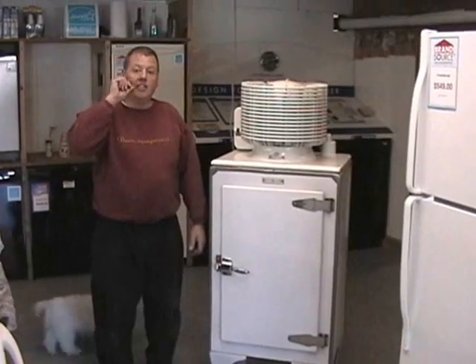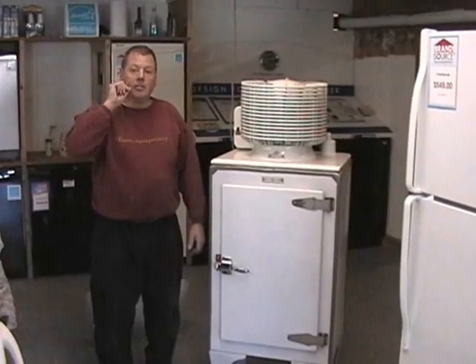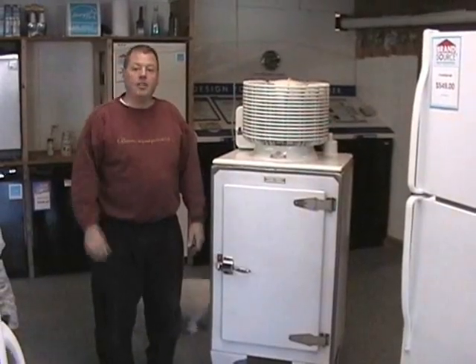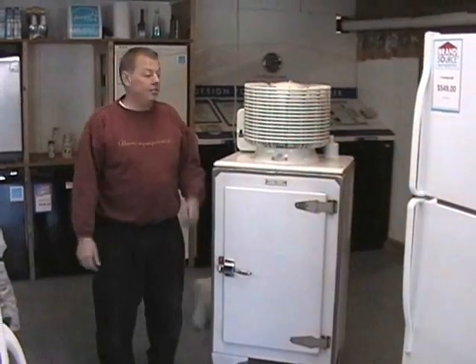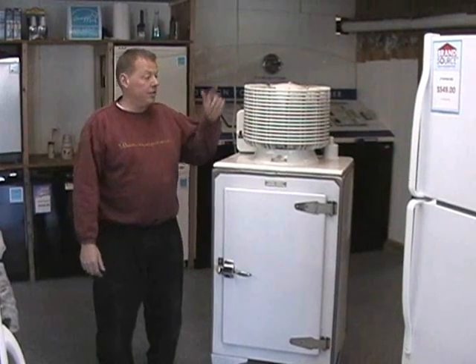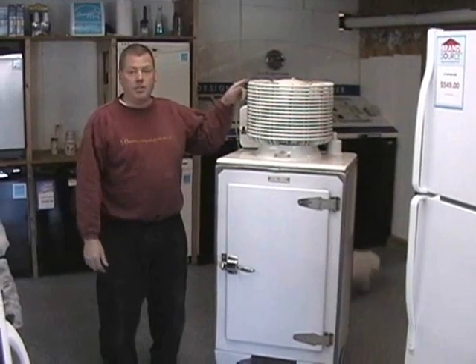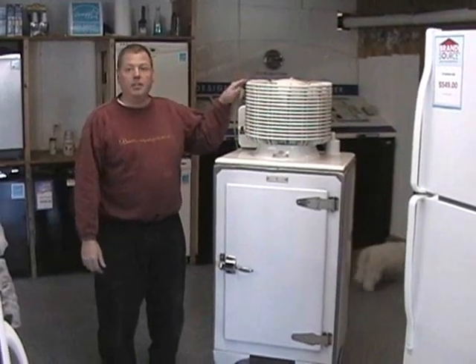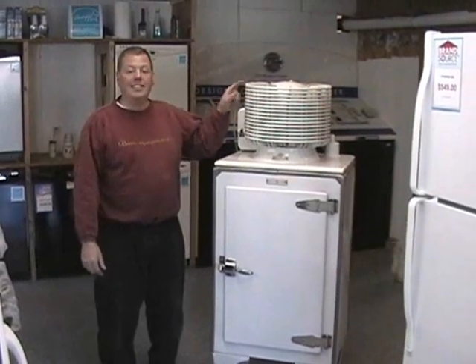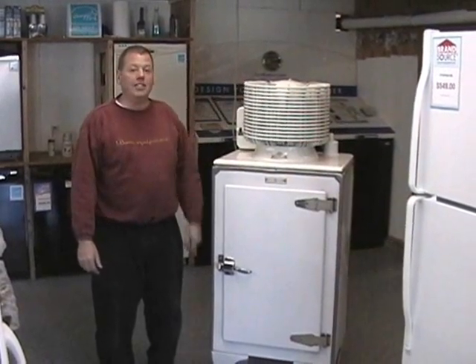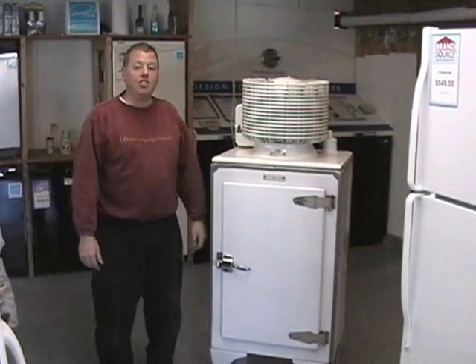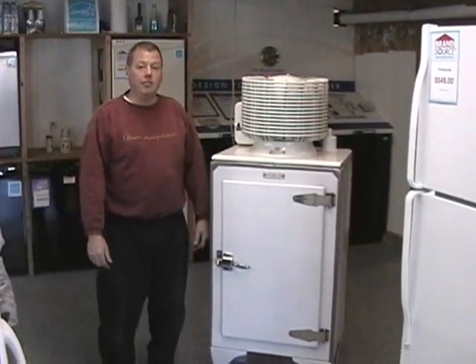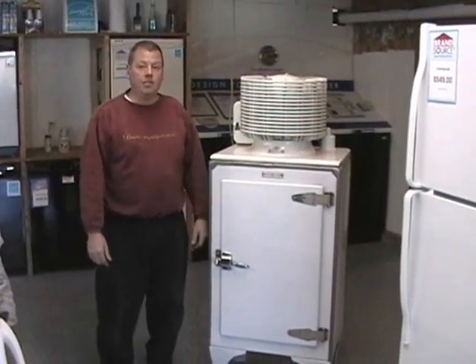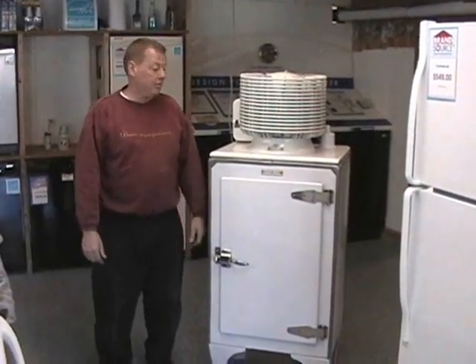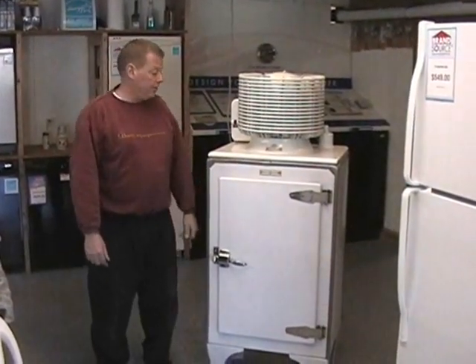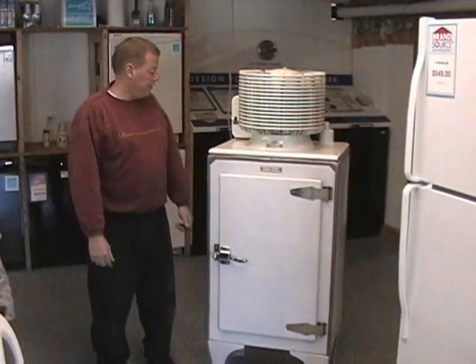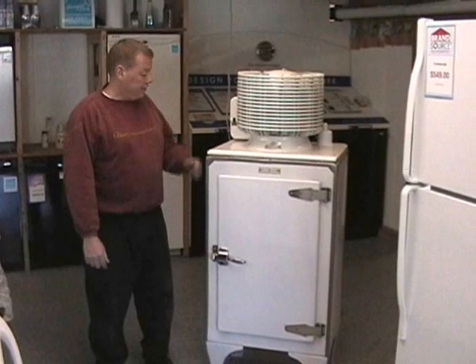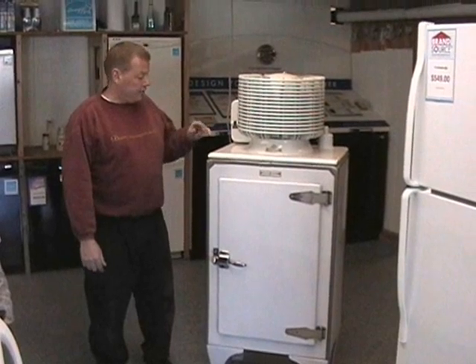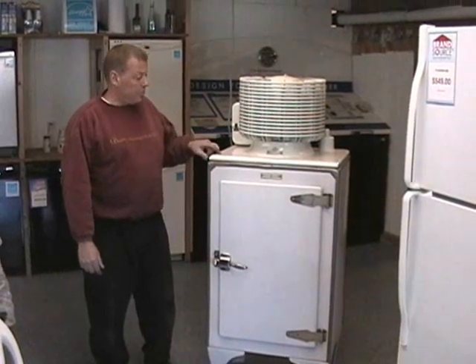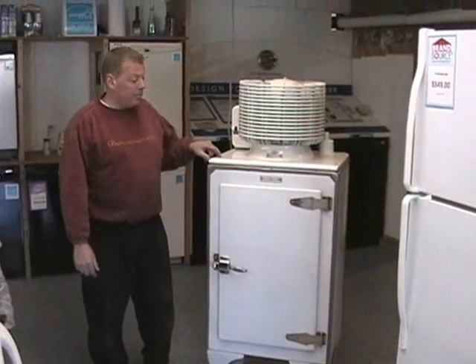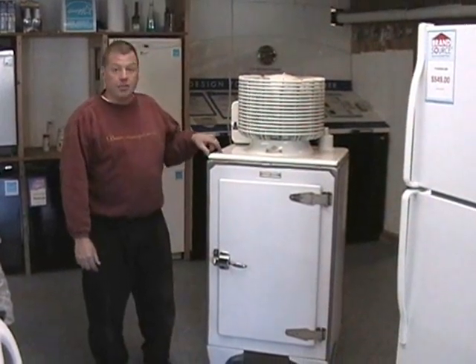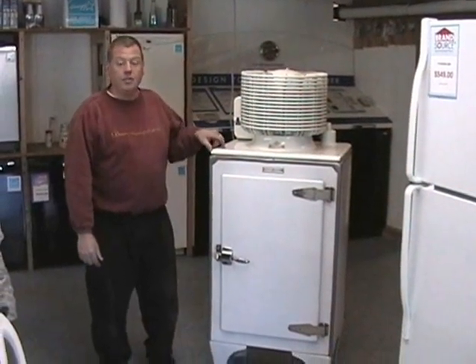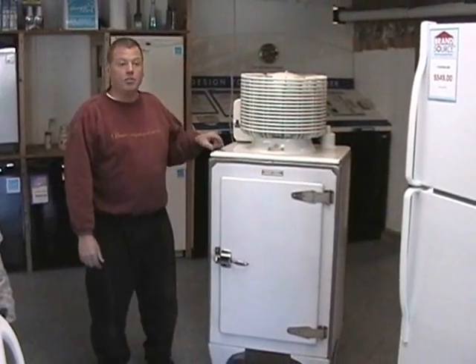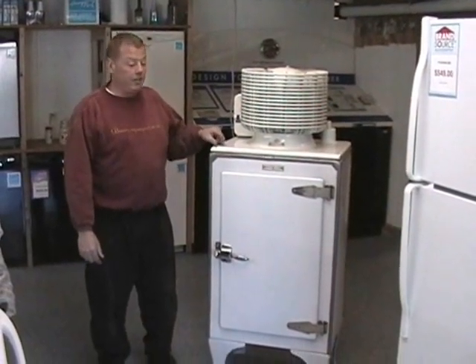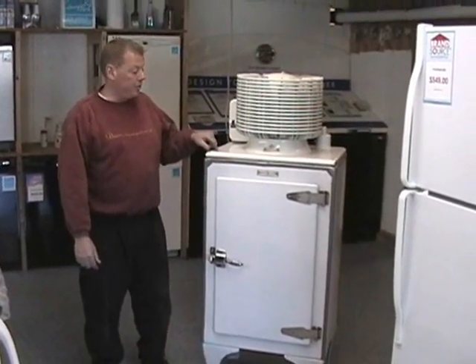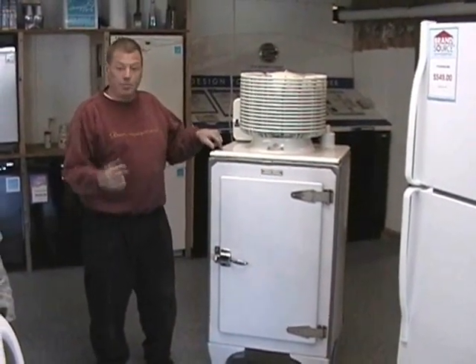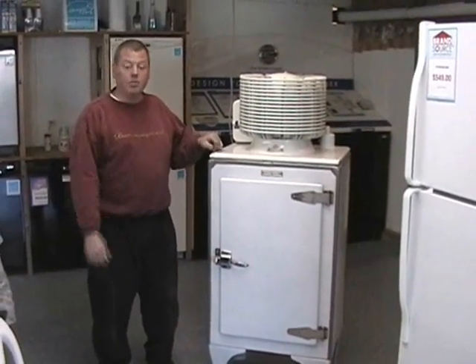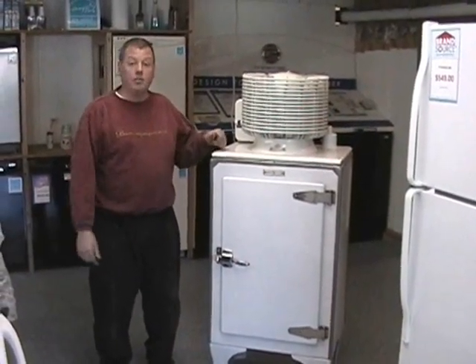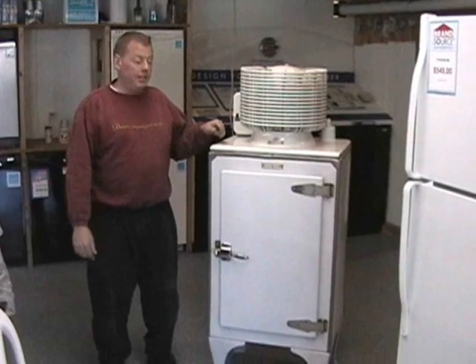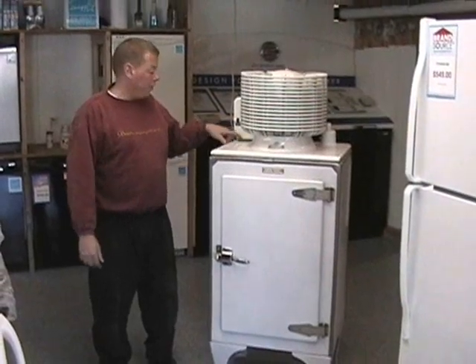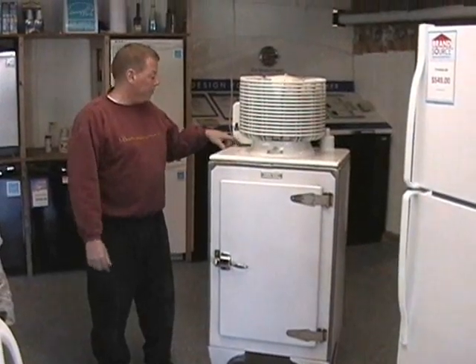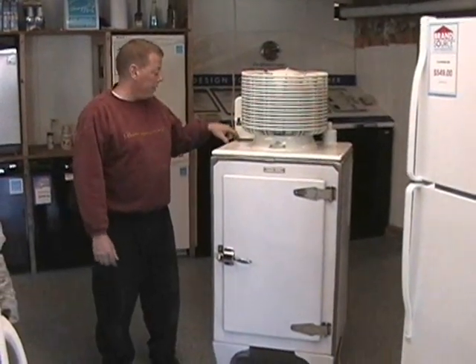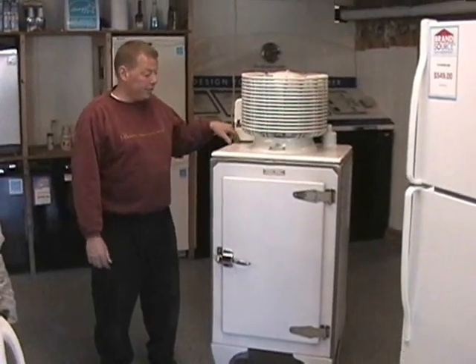How are you doing, this is Dave from Abington Appliance. I just want to enter my 1927 GE refrigerator to your contest. This is model number zero, the information we found. We actually have pictures we're going to show of the model number marking zero.